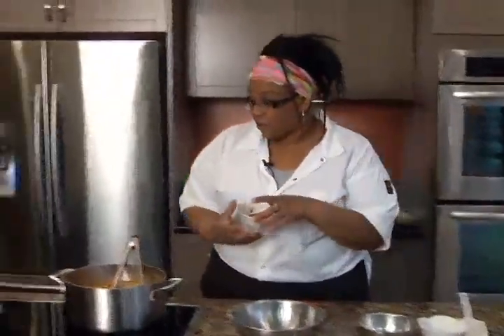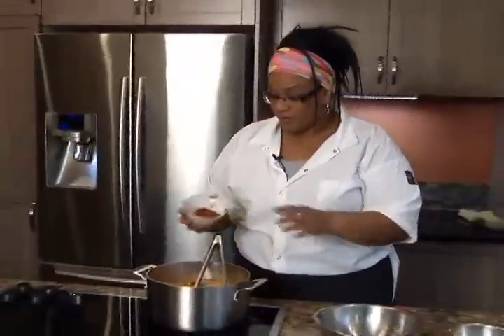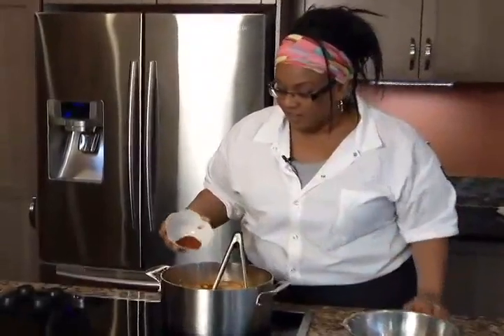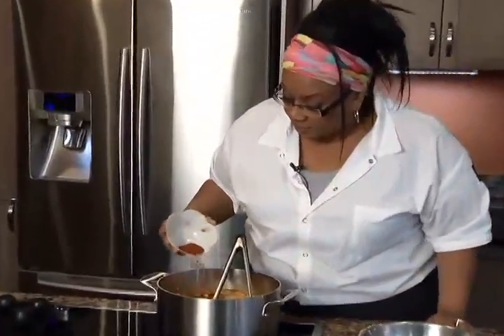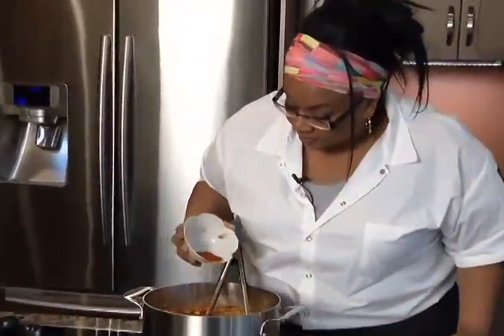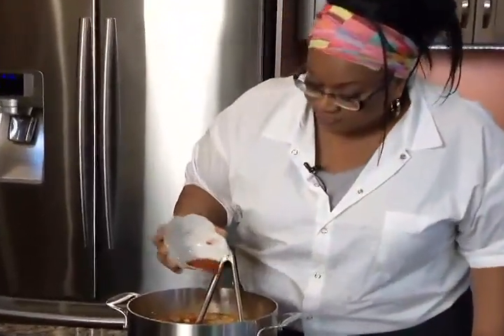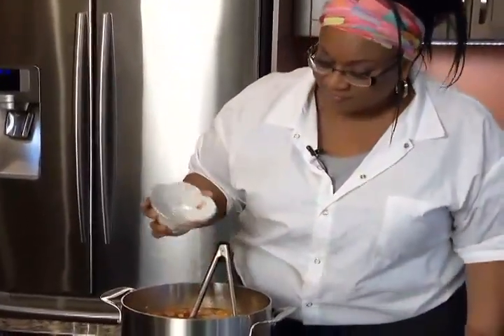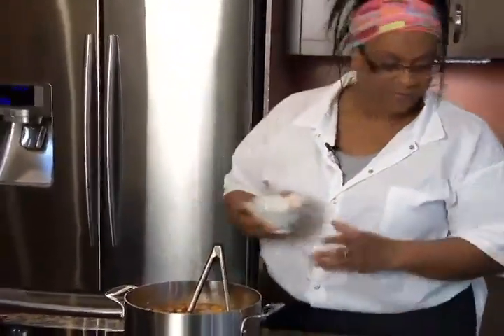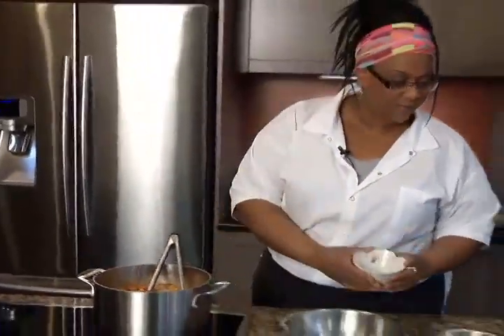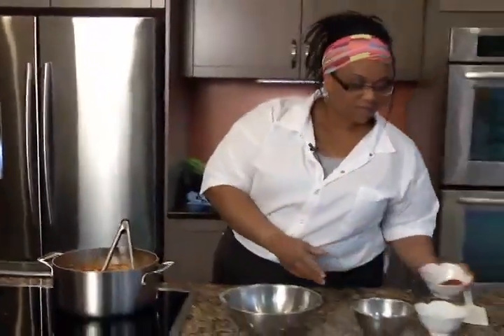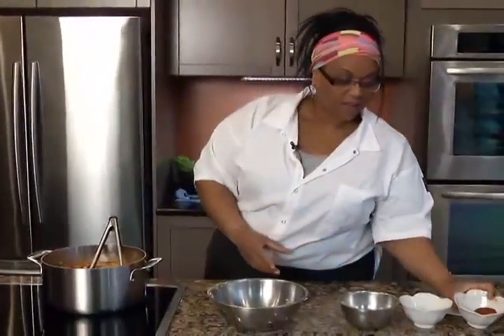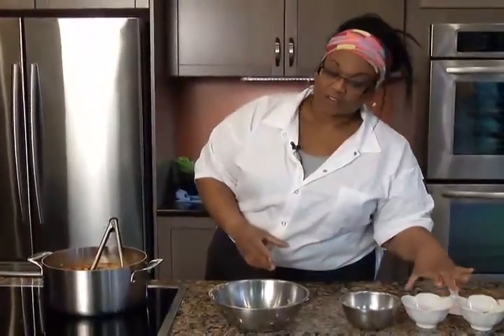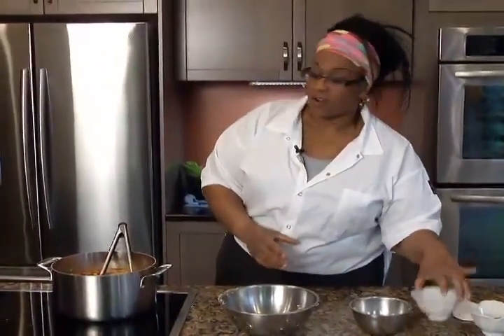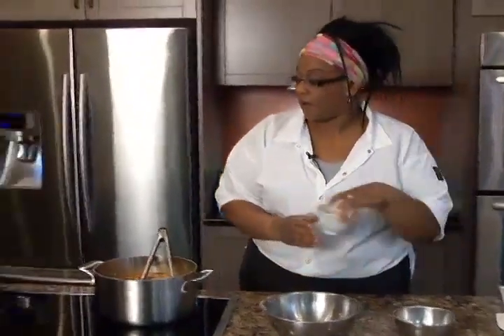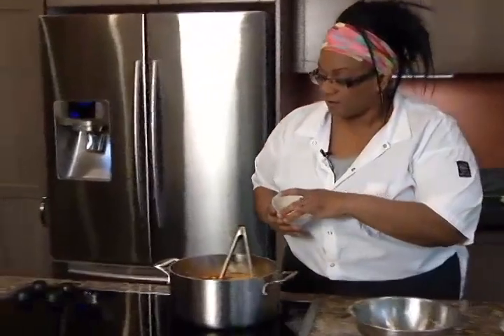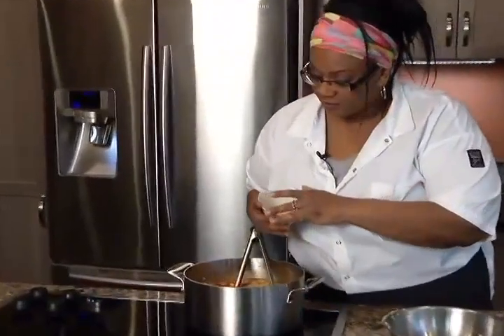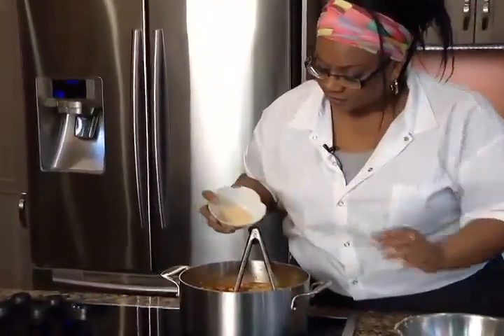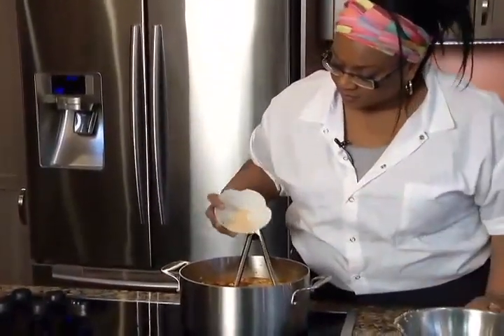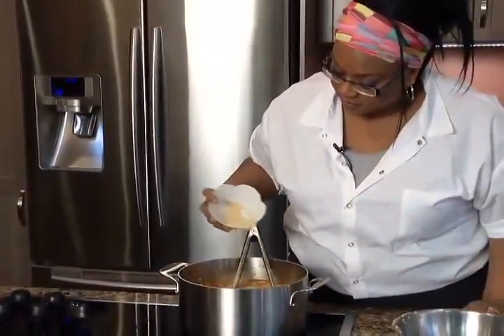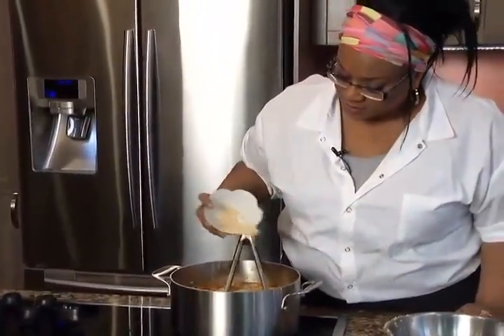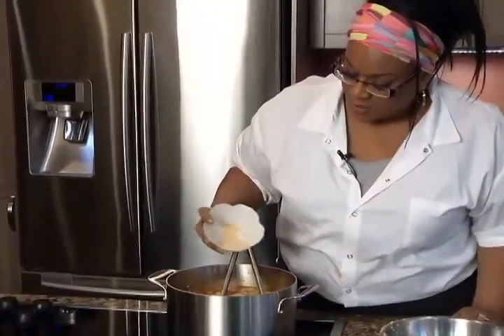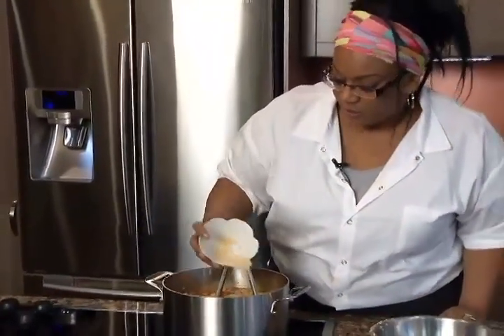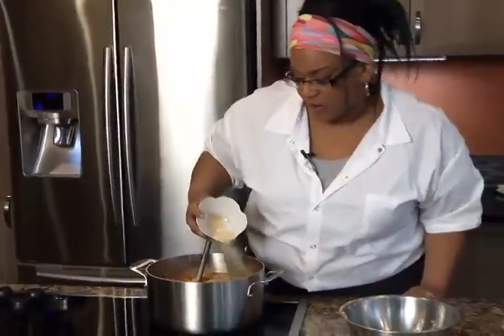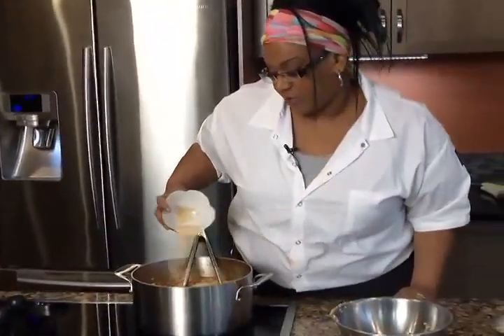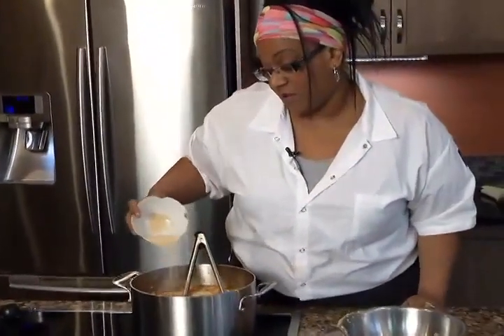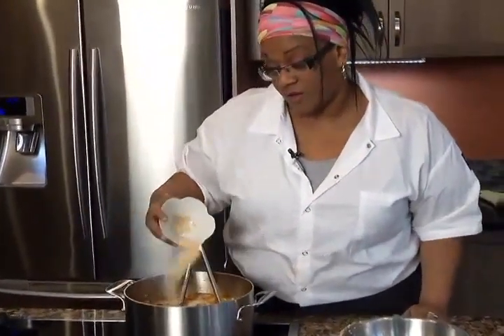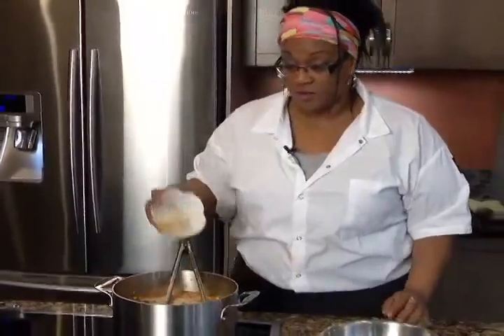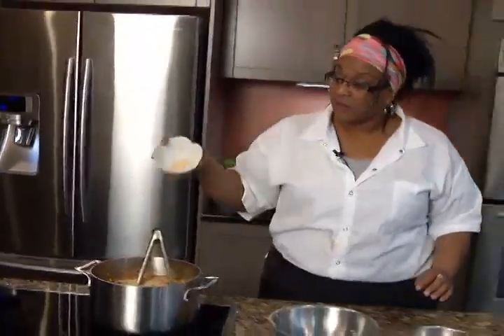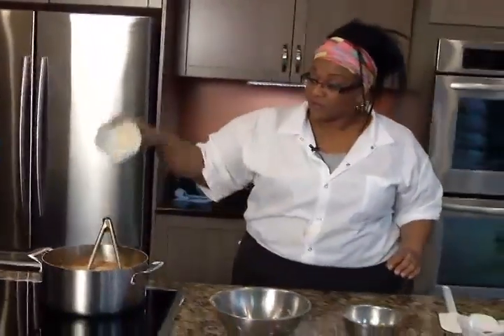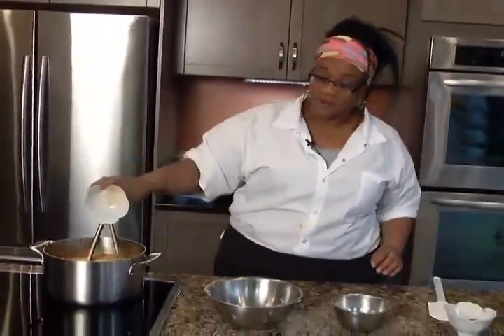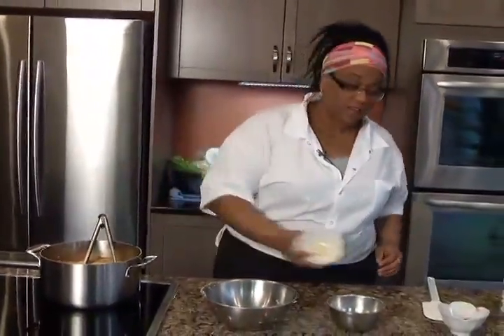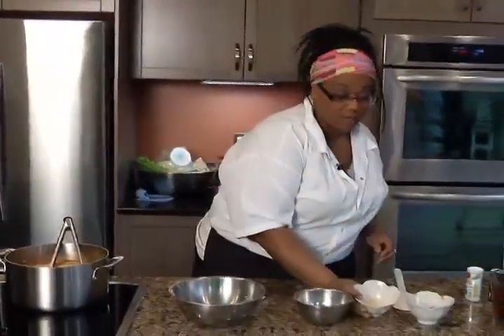I add a little bit more chili powder because I like it spicy. I also add garlic powder — can't be working for the Garlic Guru if you don't have garlic — and I'm generous with my garlic because I love it.